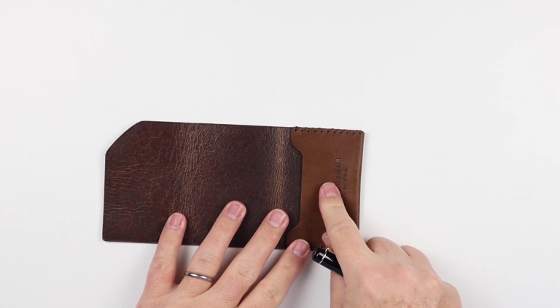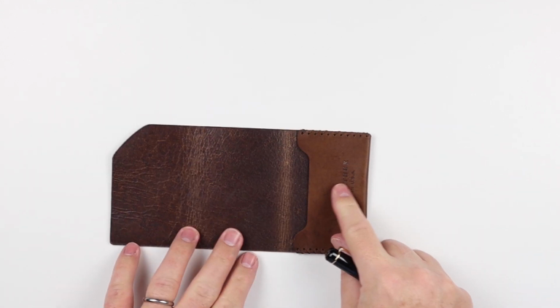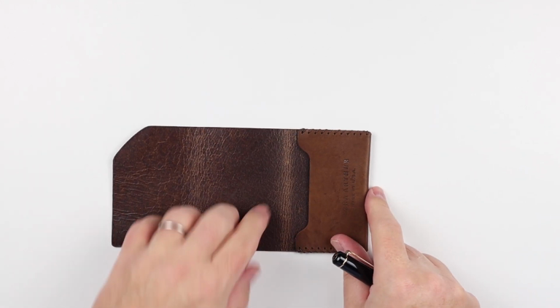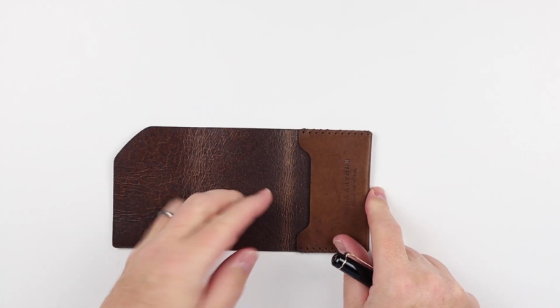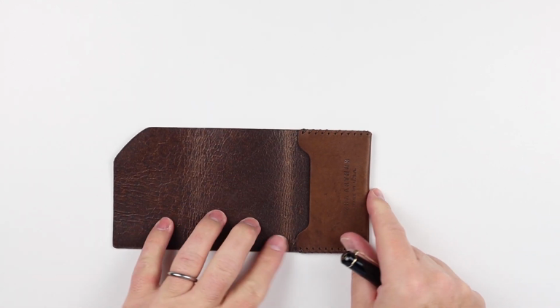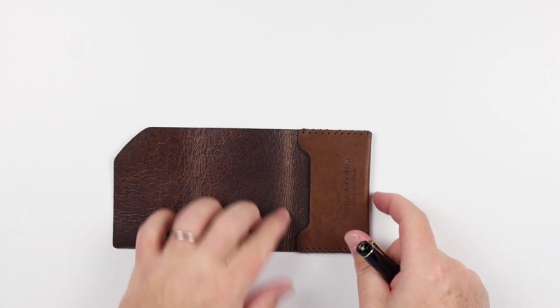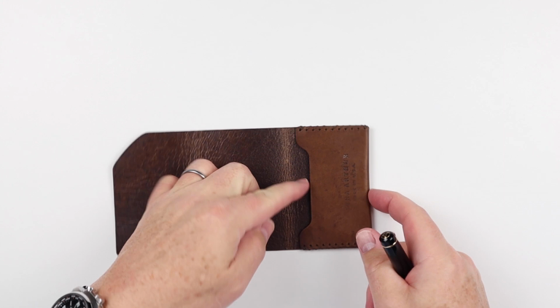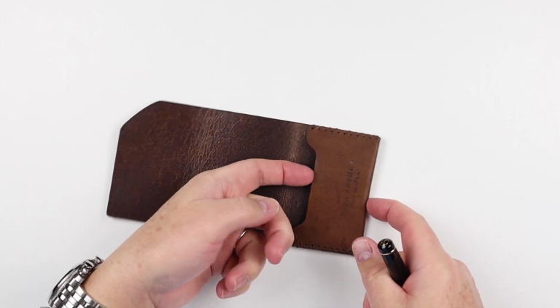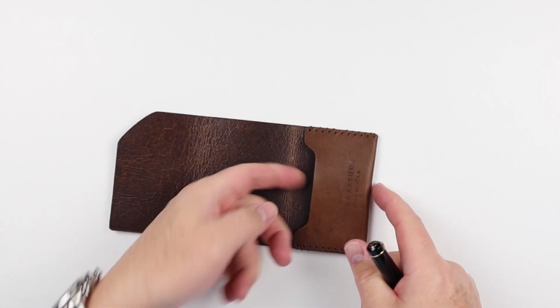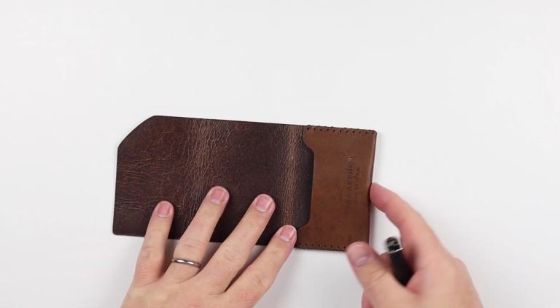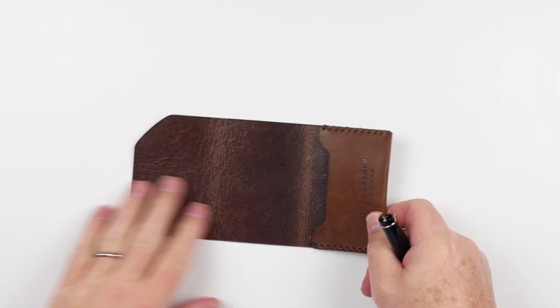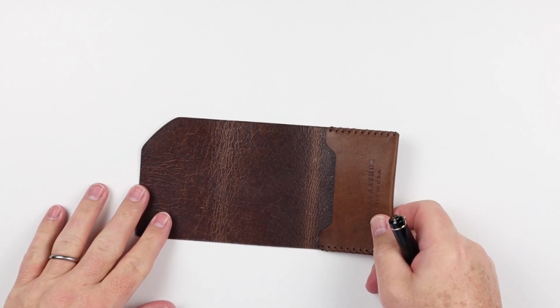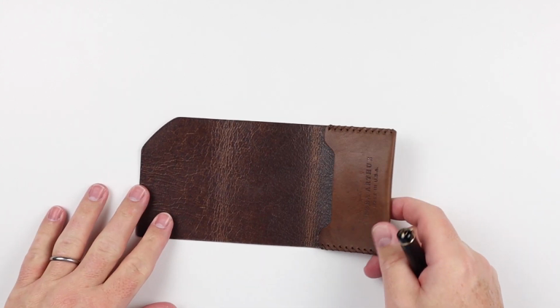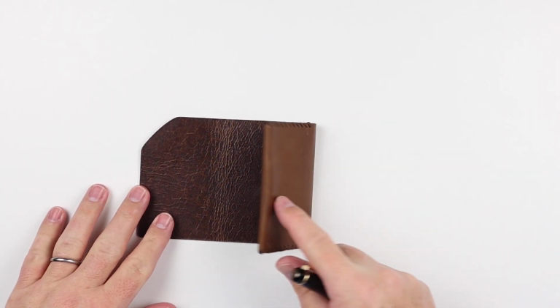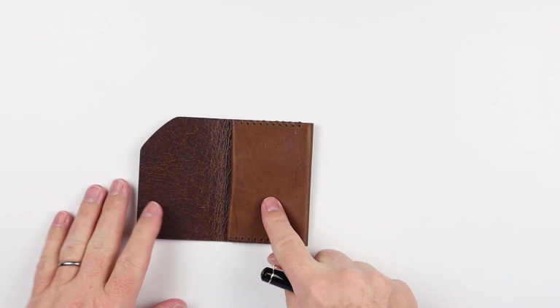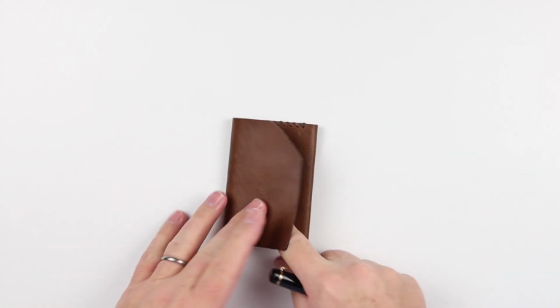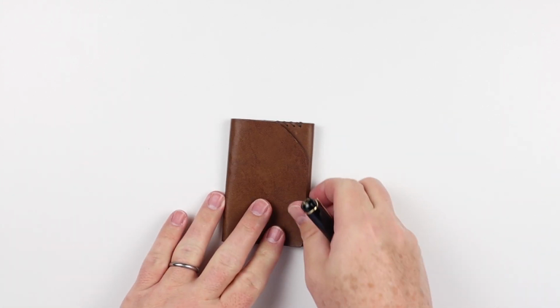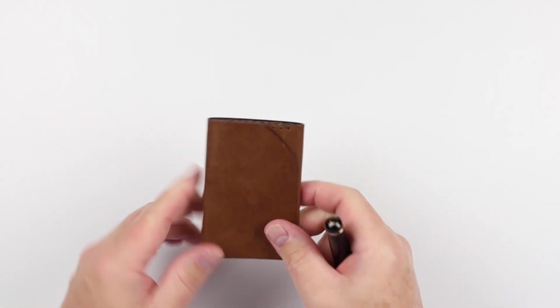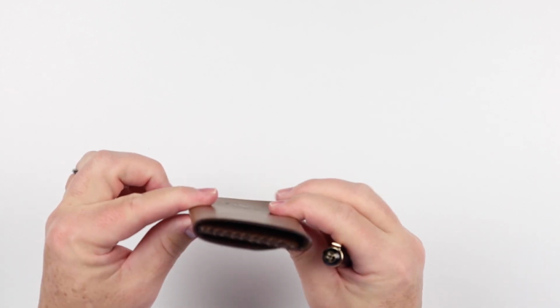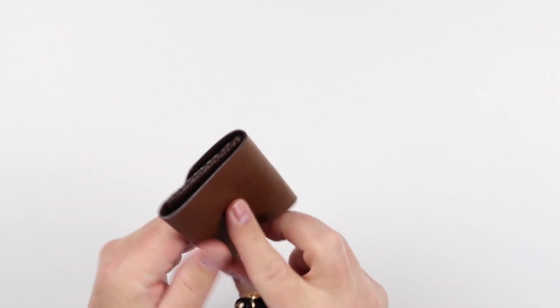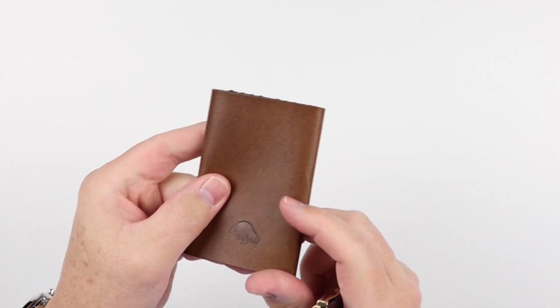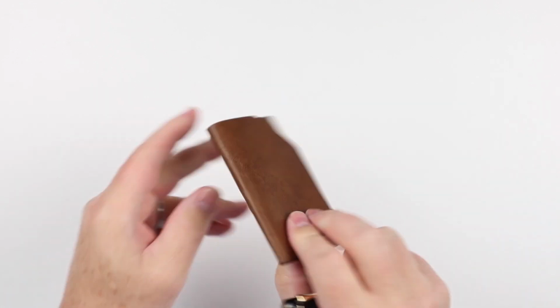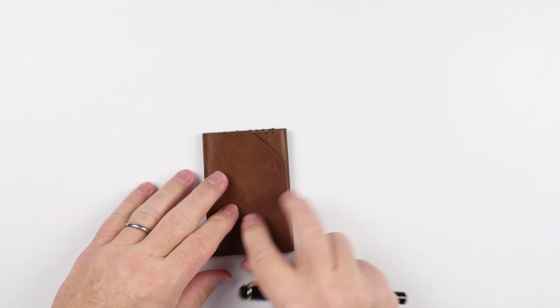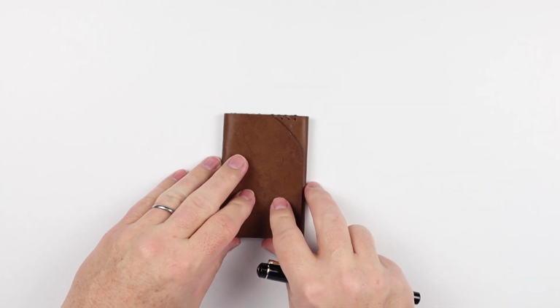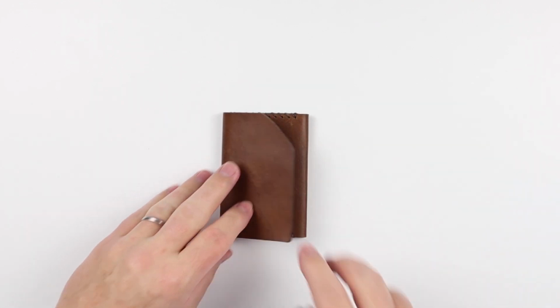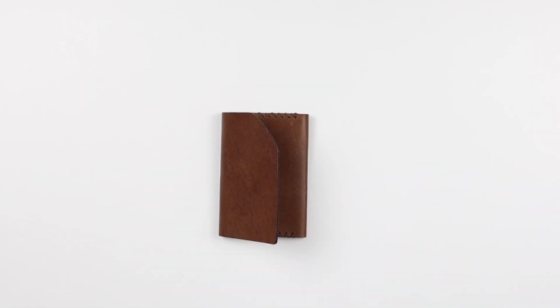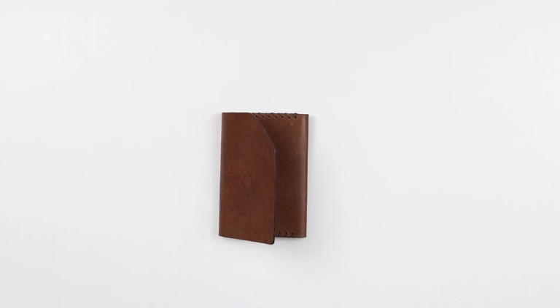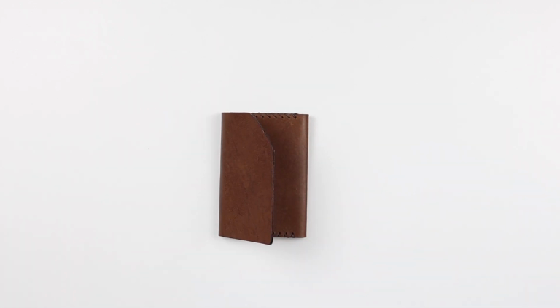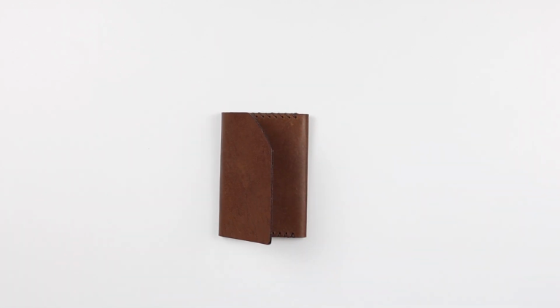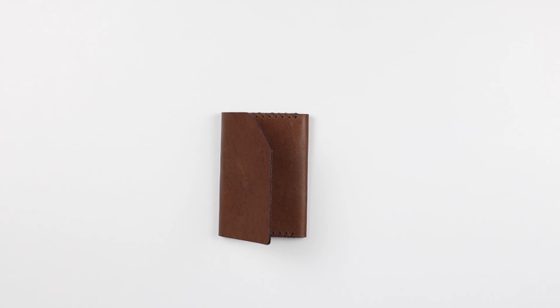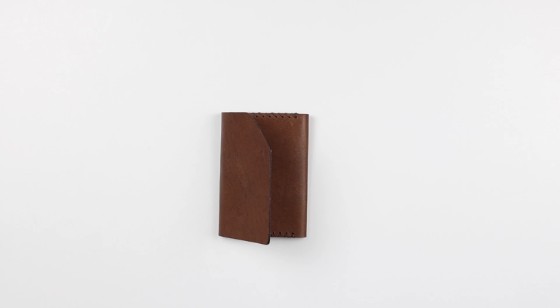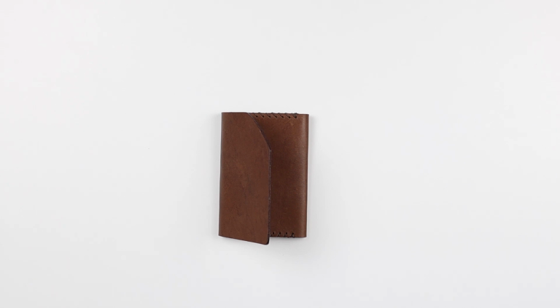And from there, cards, cash — pushed, stored here in this bottom pocket slot, at which point it folds, folds, and you have your wallet. And that is a quick review of the Ezra Arthur Cash Fold Deluxe Wallet.